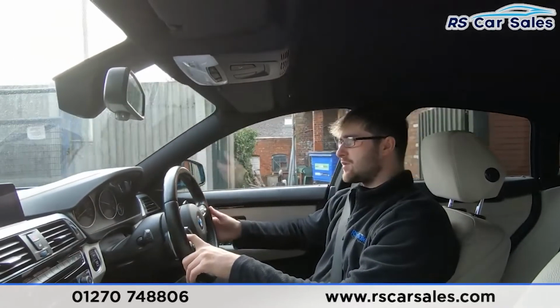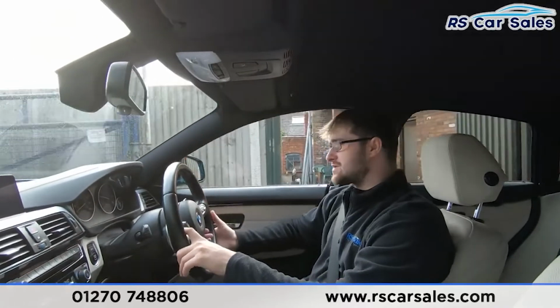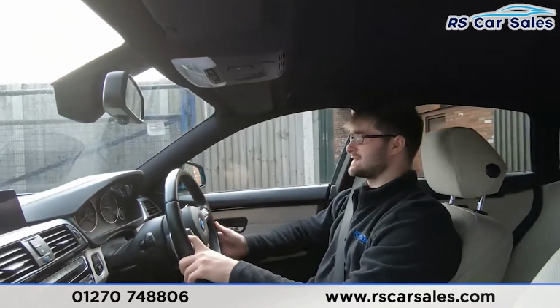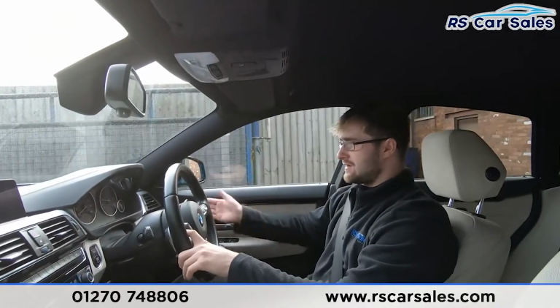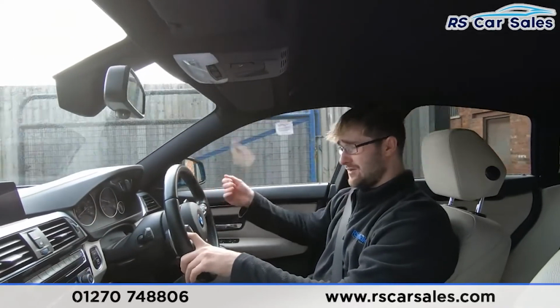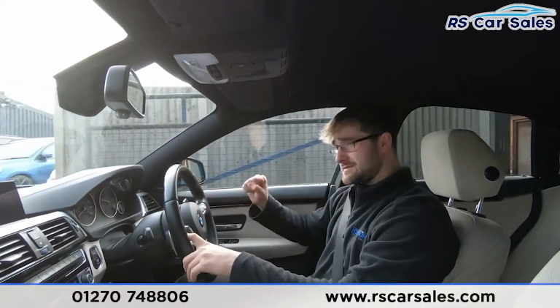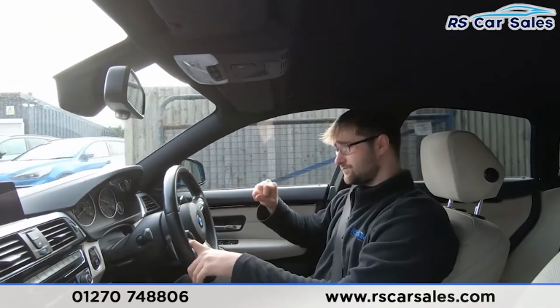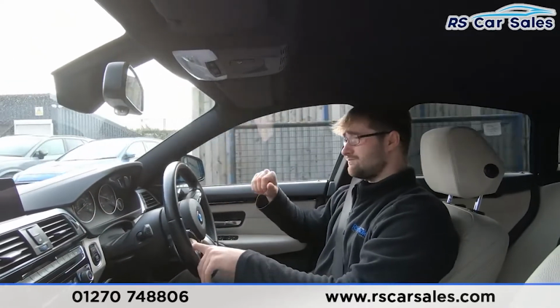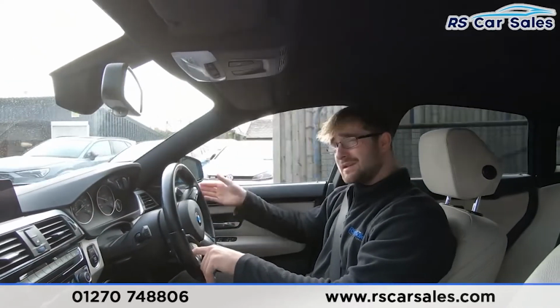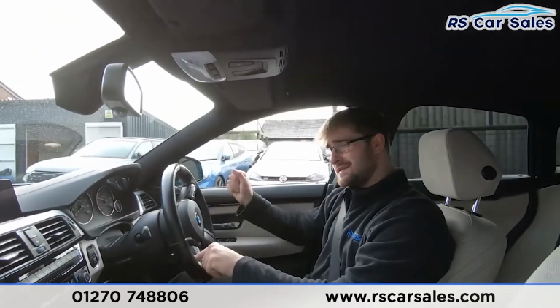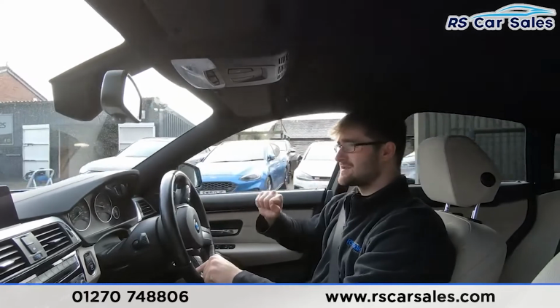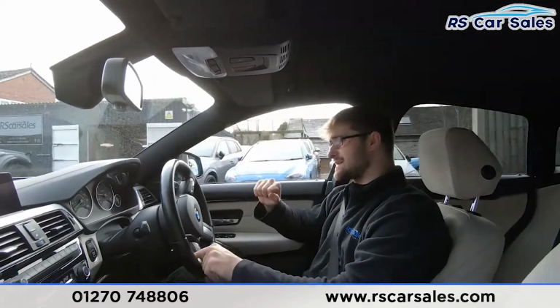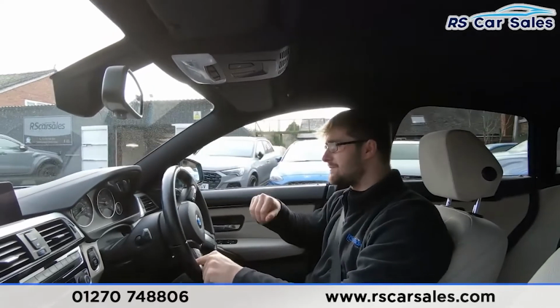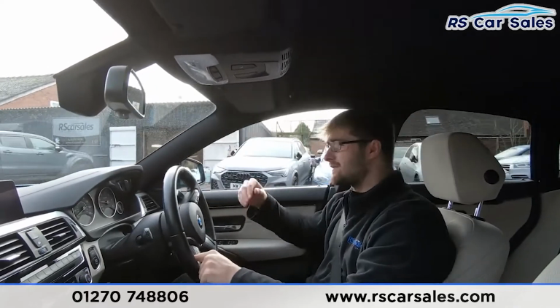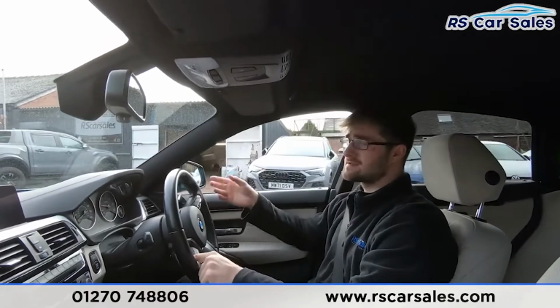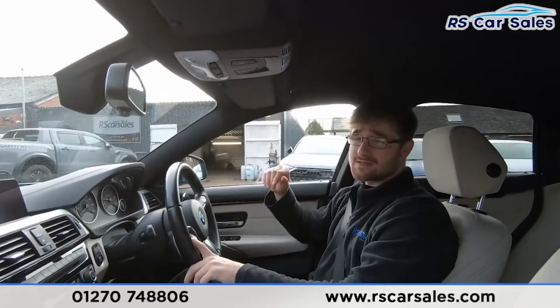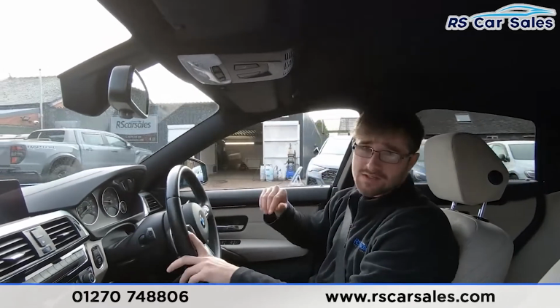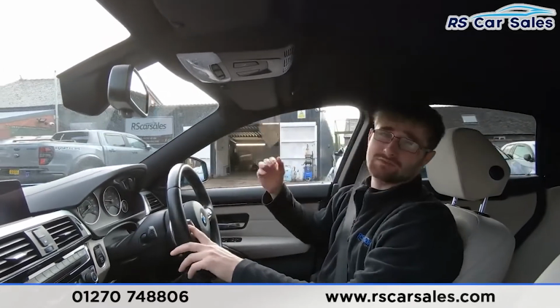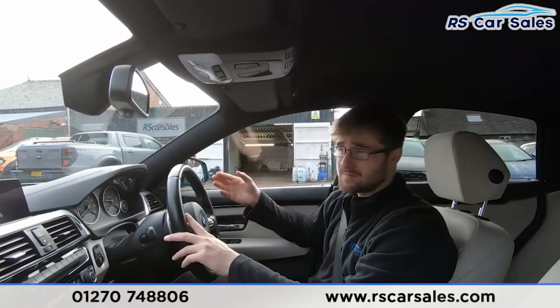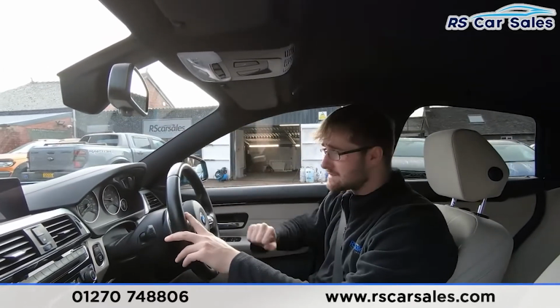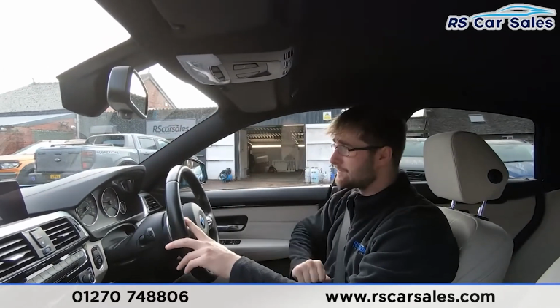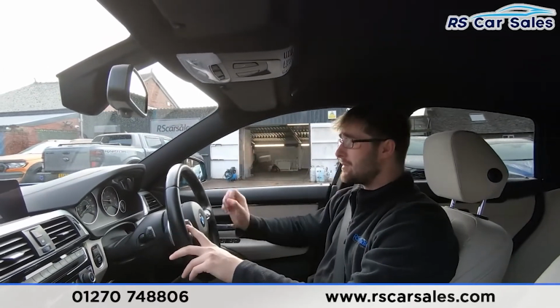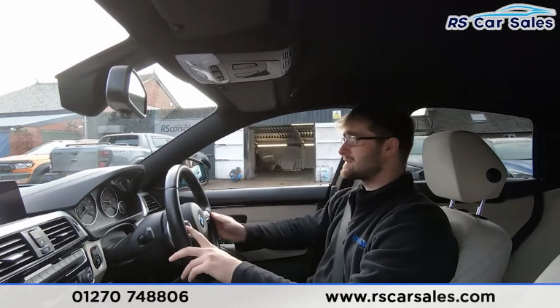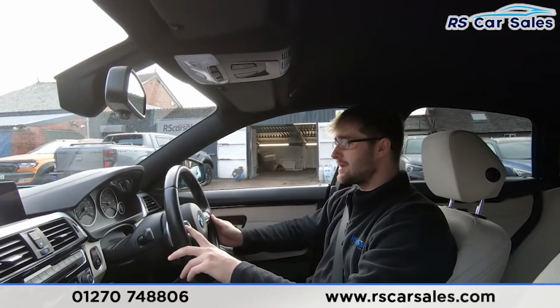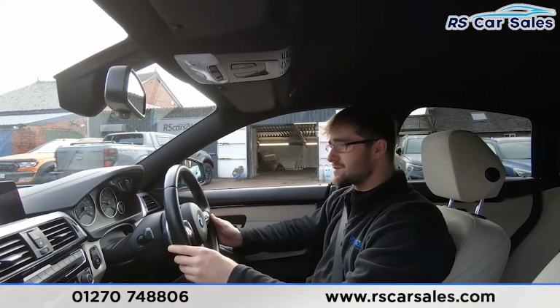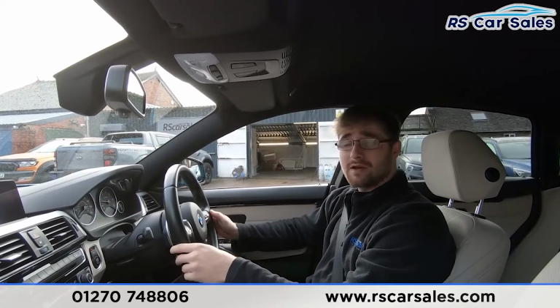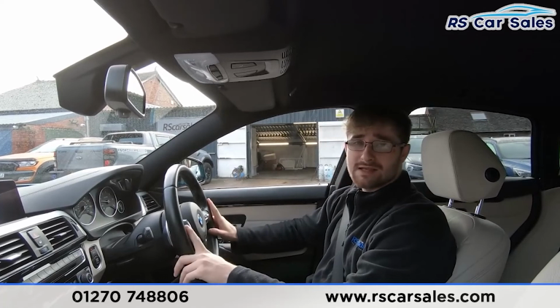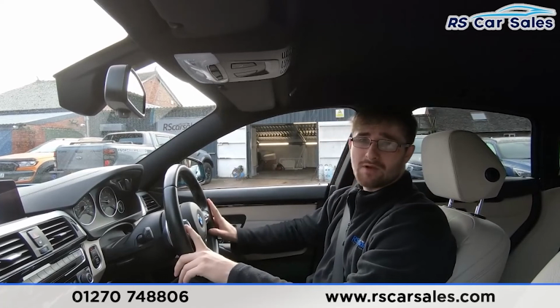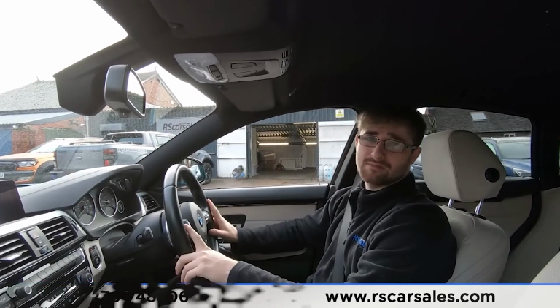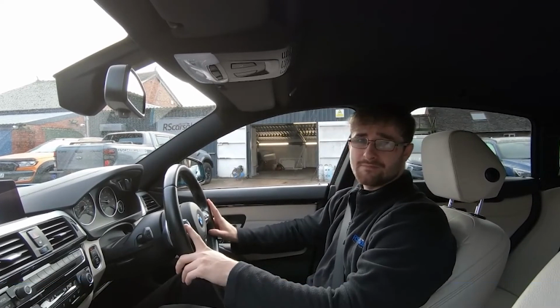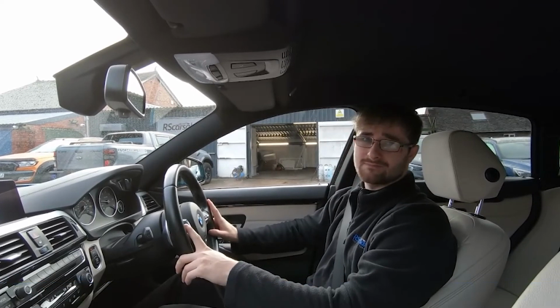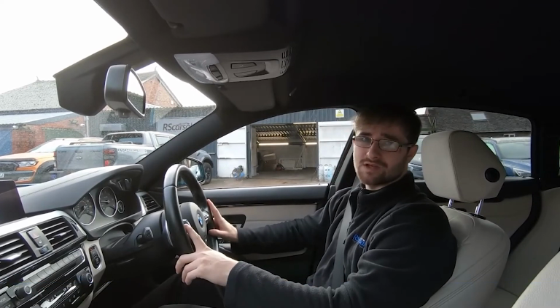Back into drive again — no issues whatsoever. If we haven't answered all of your questions during these test drive and walkaround videos, please feel free to get in contact with the sales team where they can answer your notes and questions and run through any enquiries with you. That's it for me — I hope to hear from you soon, cheers.